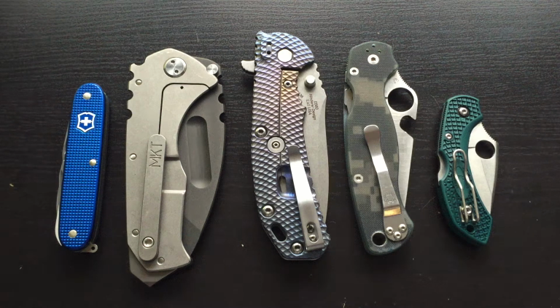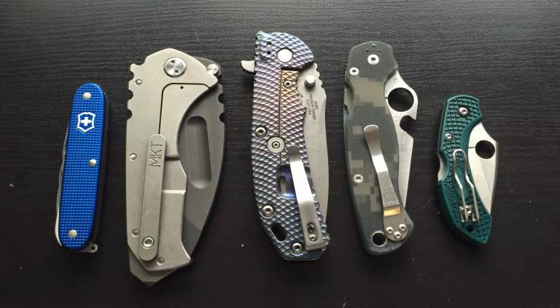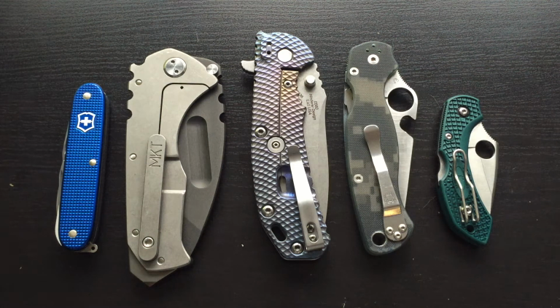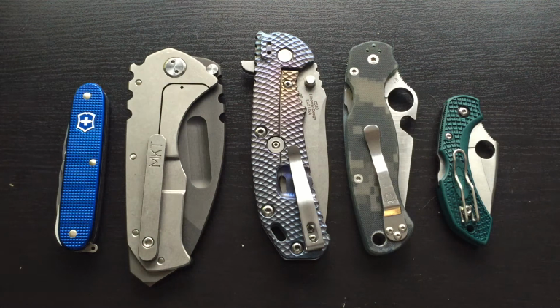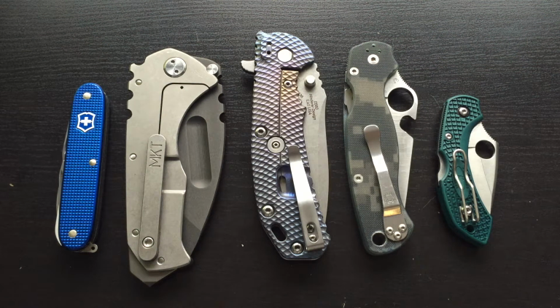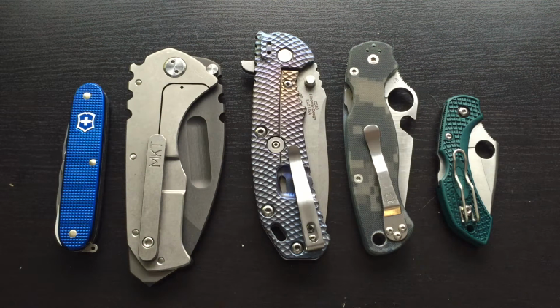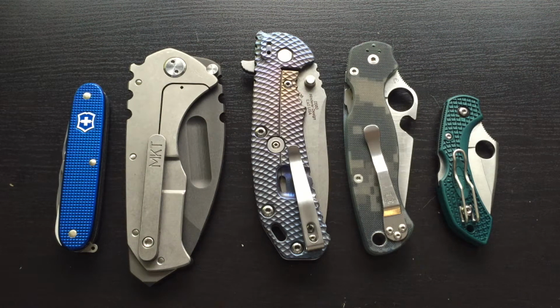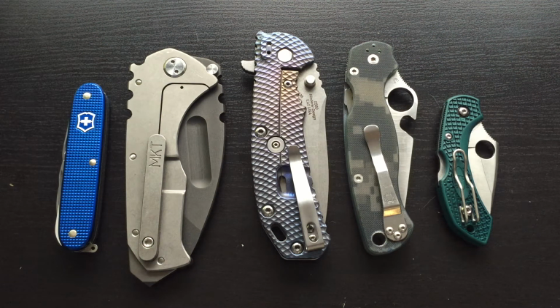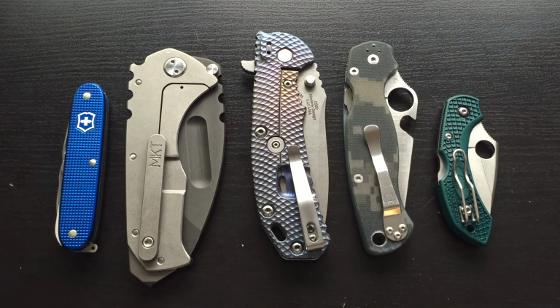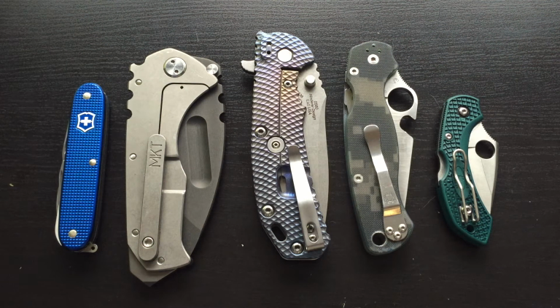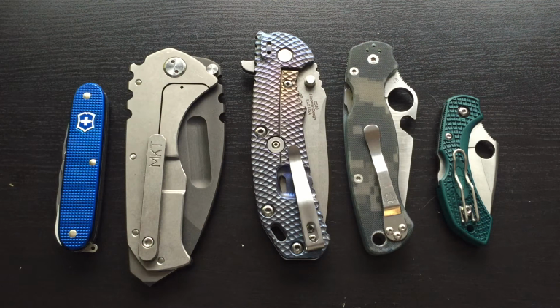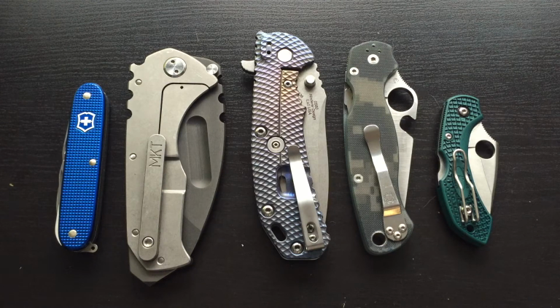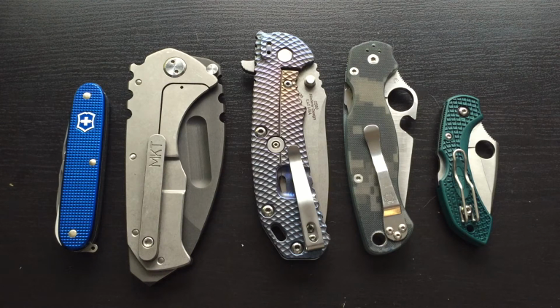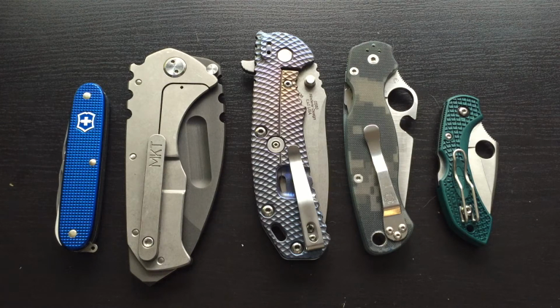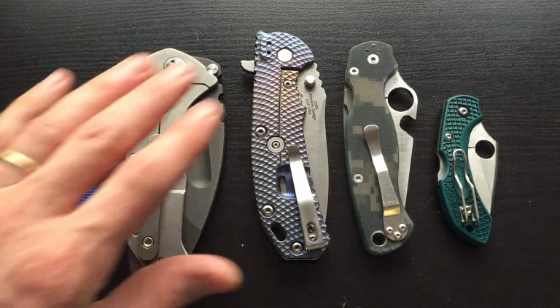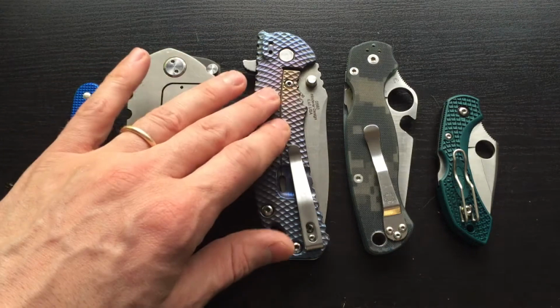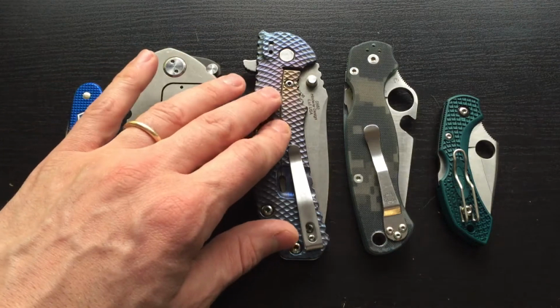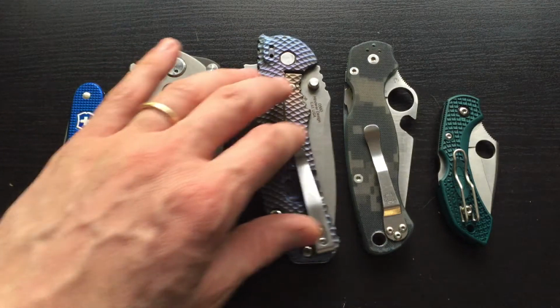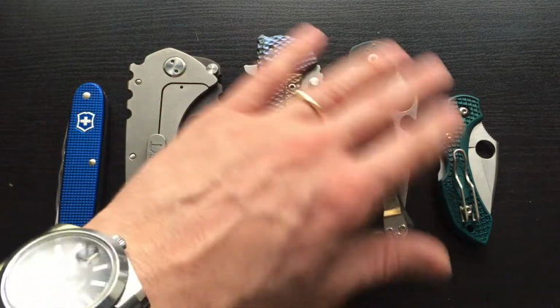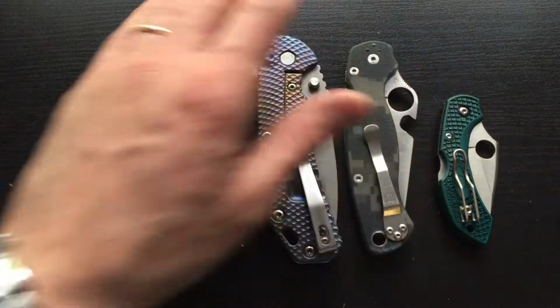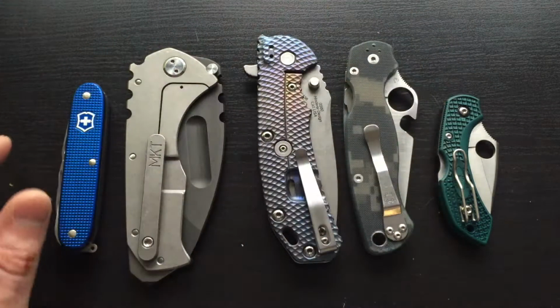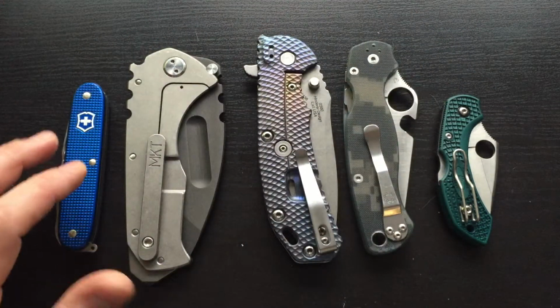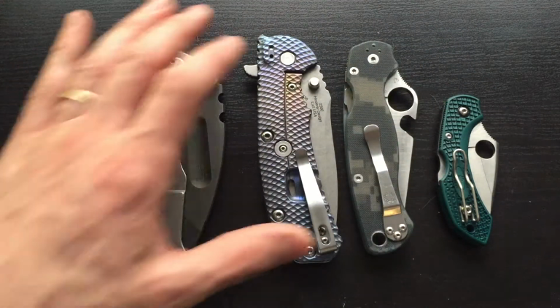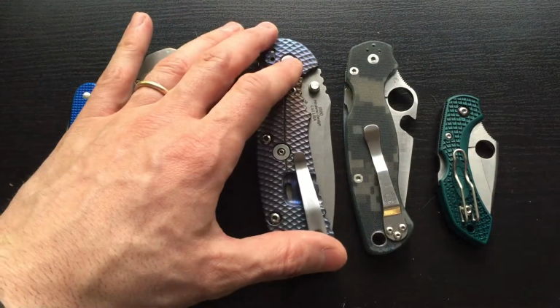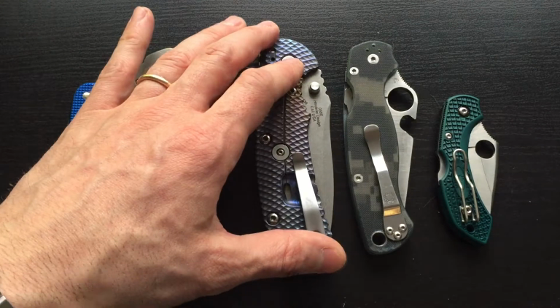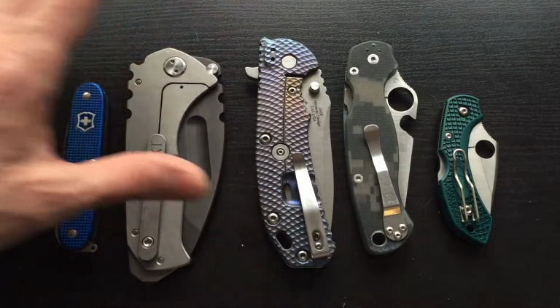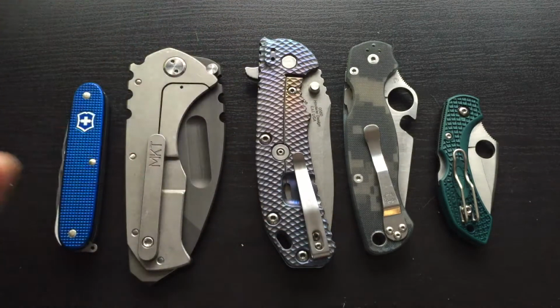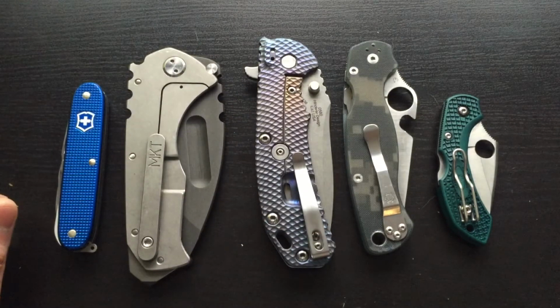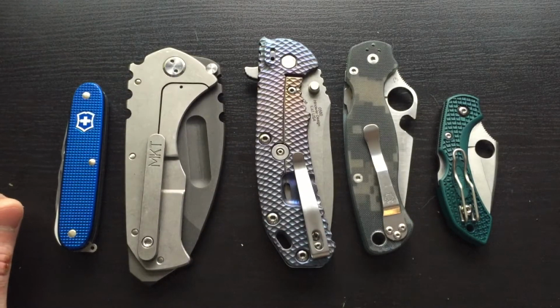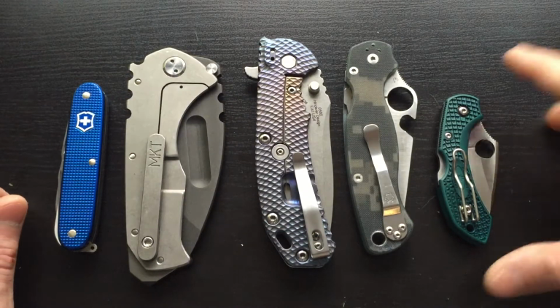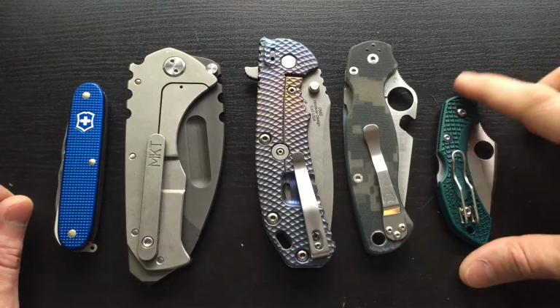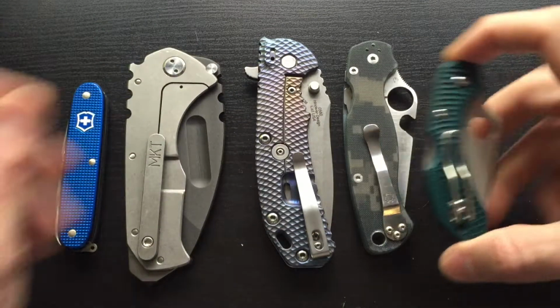Hey guys, what is up? Lemonslush here. Wanted to do a quick vid on a couple of new knives I got and show you some knives that I made a couple modifications to. Let's start off.